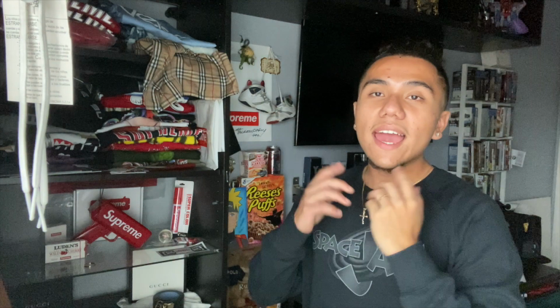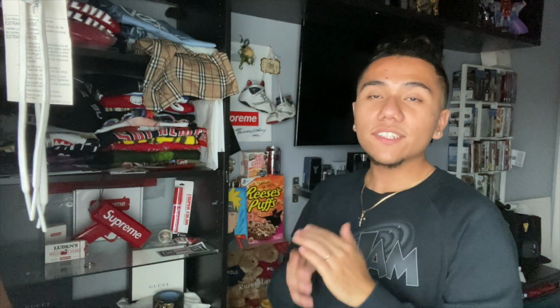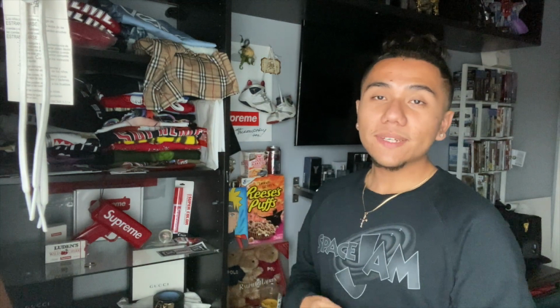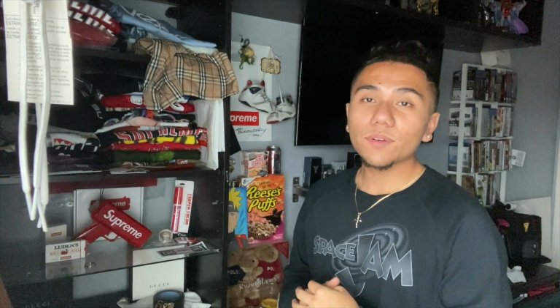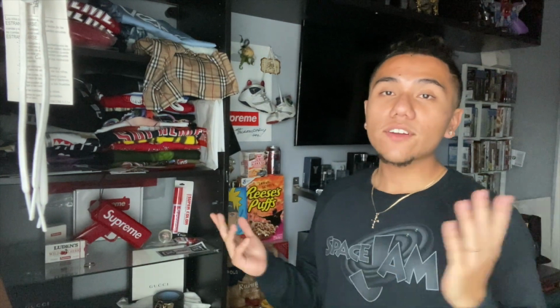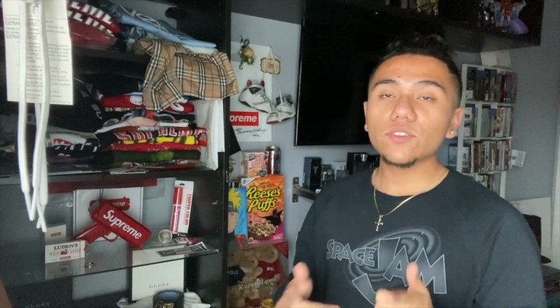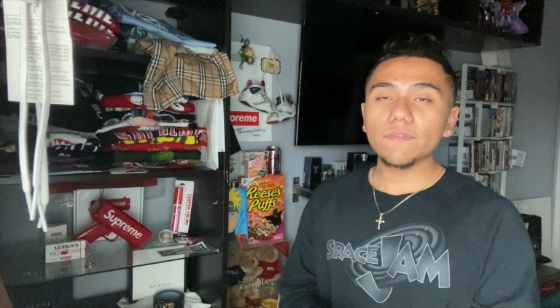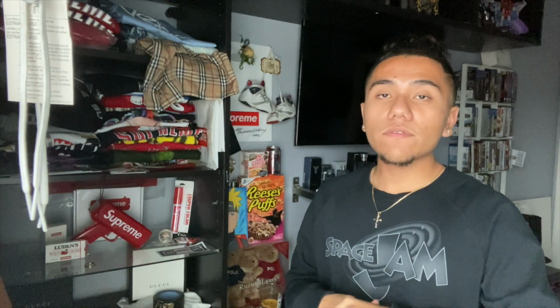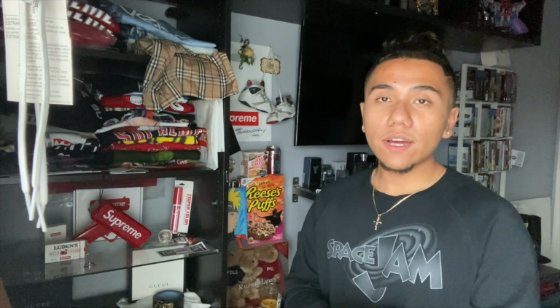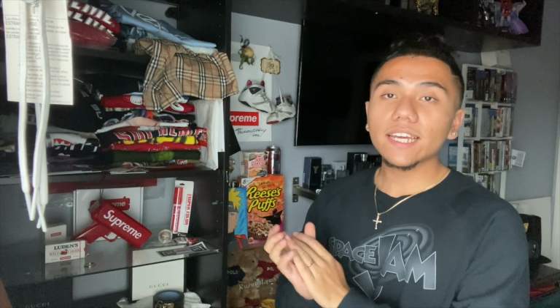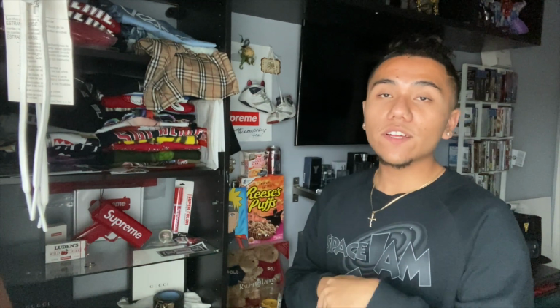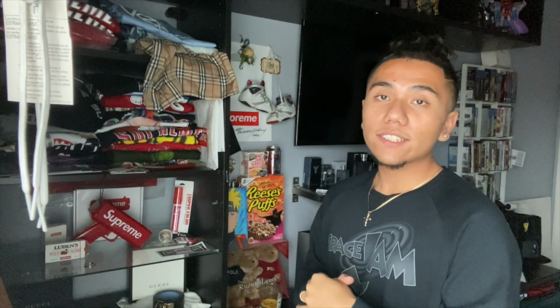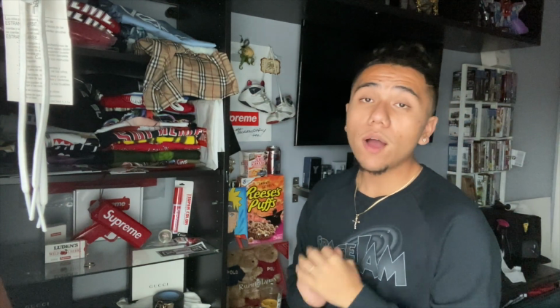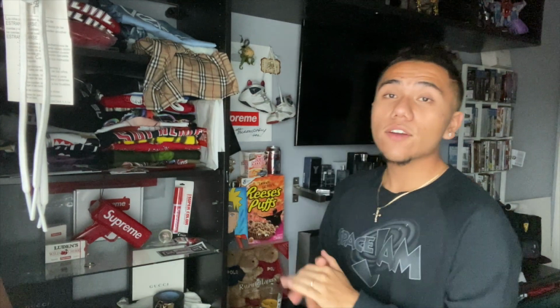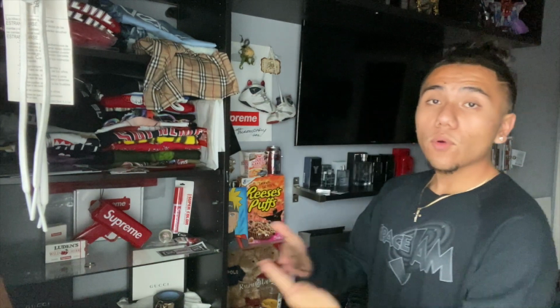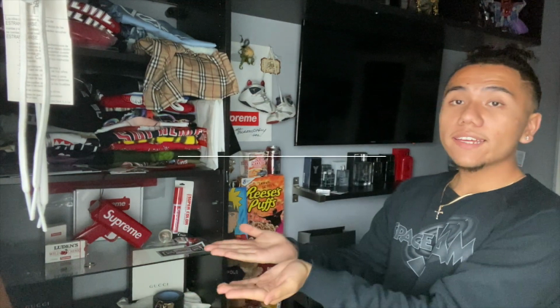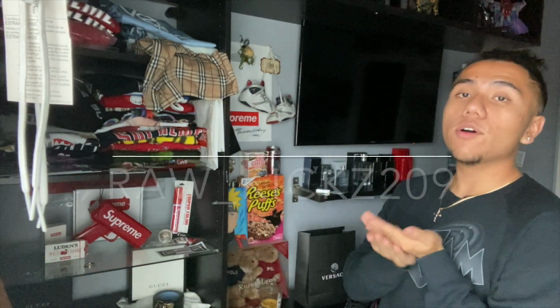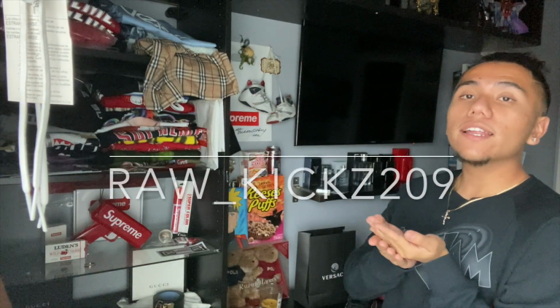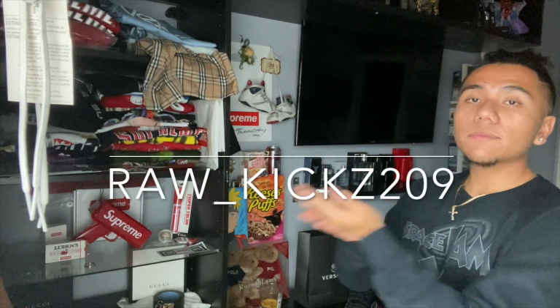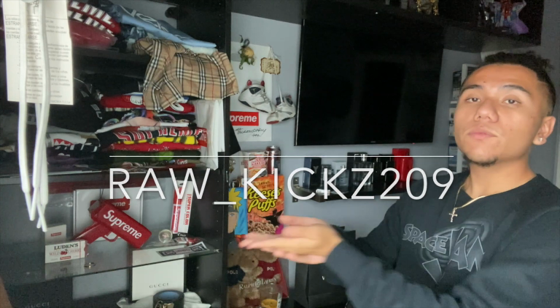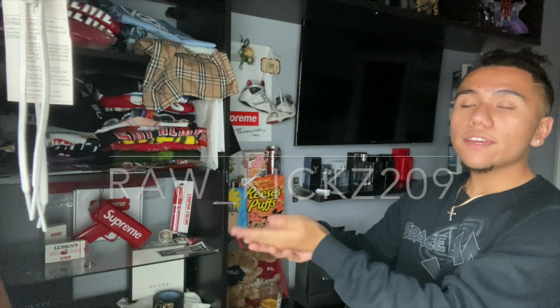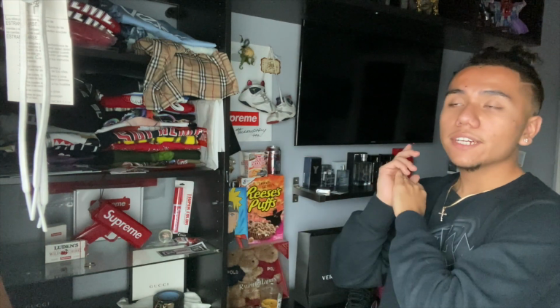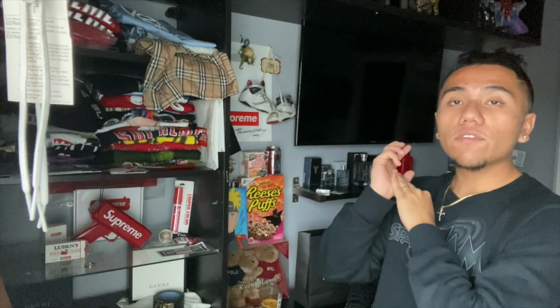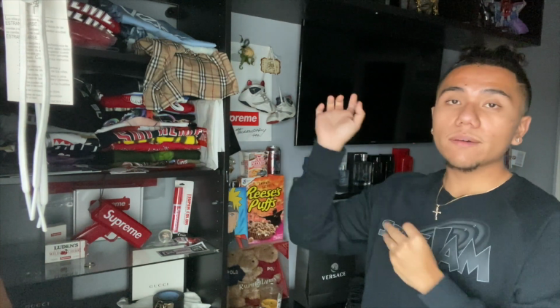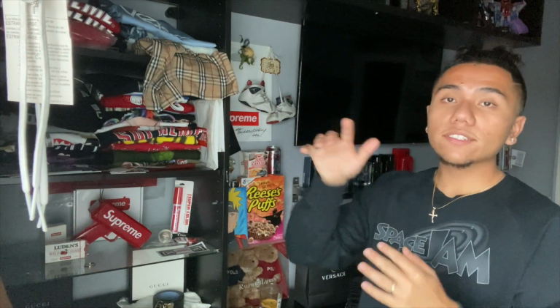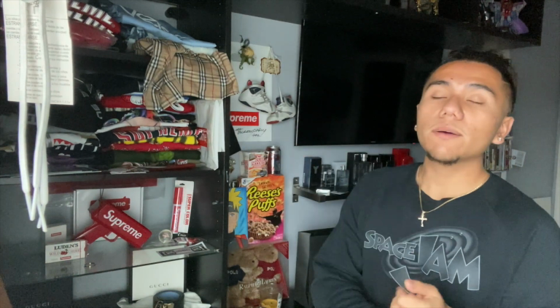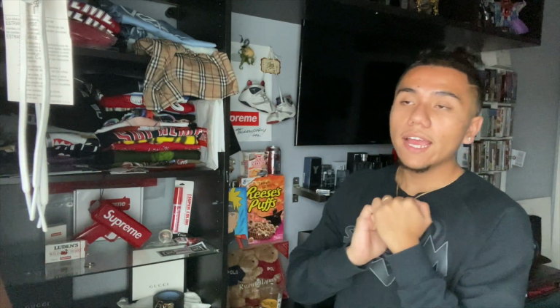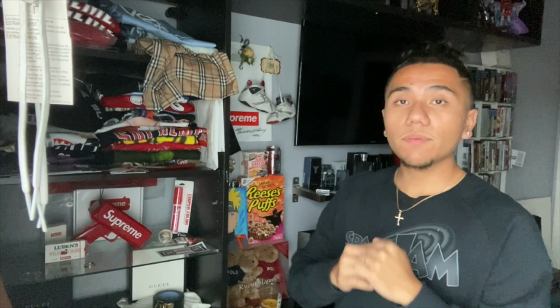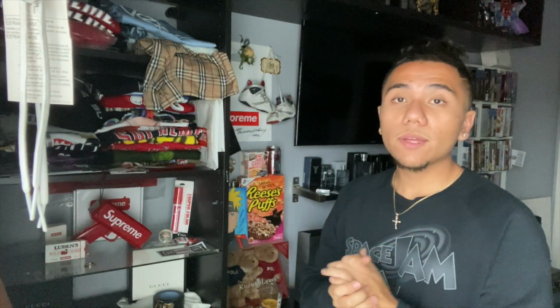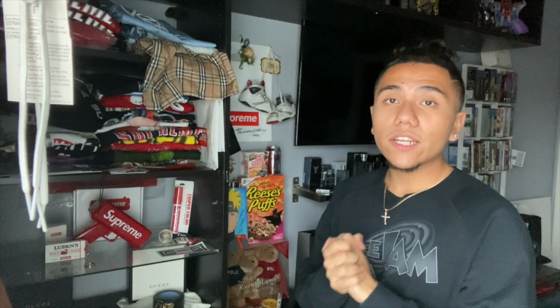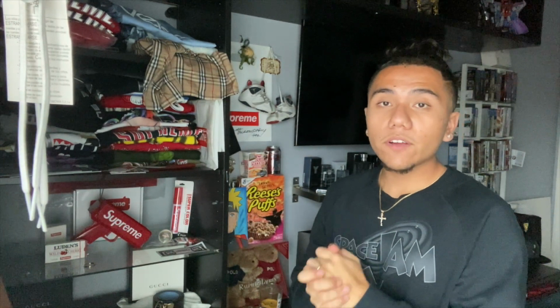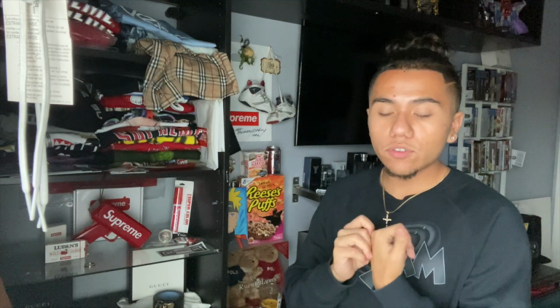What's good YouTube, it's Supreme Jack here coming to you with another video. Once again, this video is brought to you by RawKicks209 — the name's gonna be right here, go follow them on Instagram. They provided me with another pair of shoes.